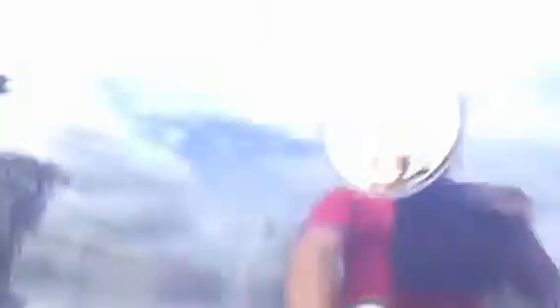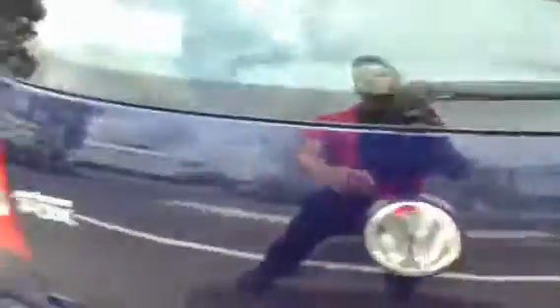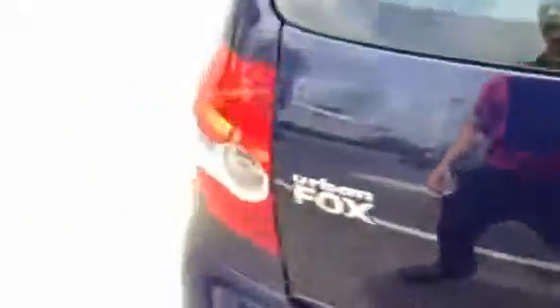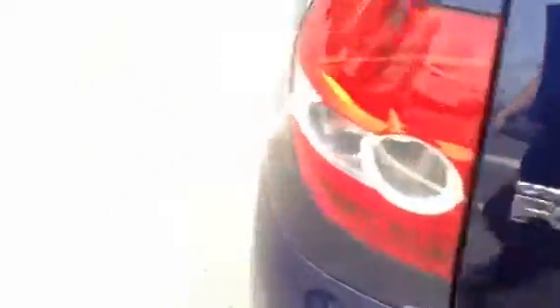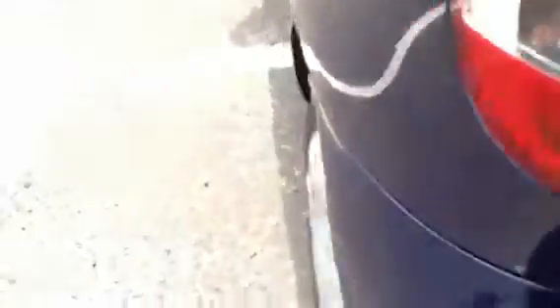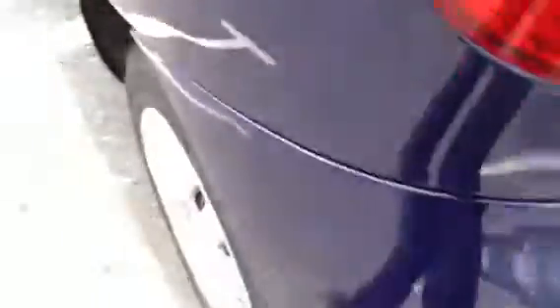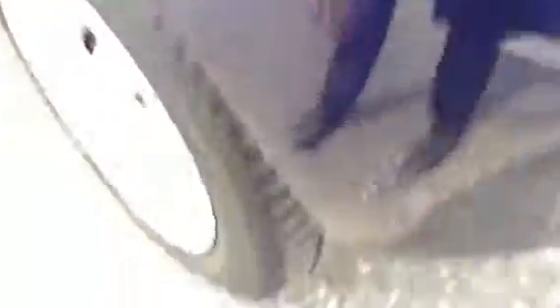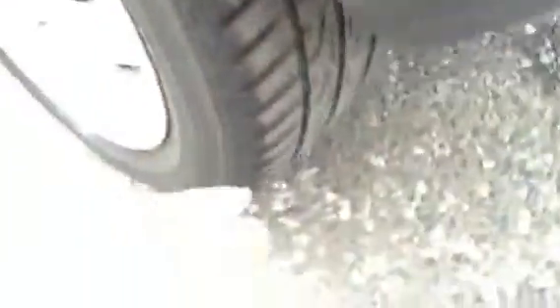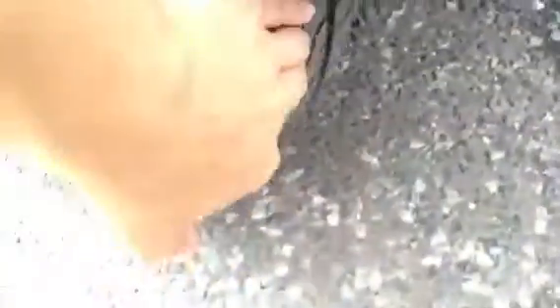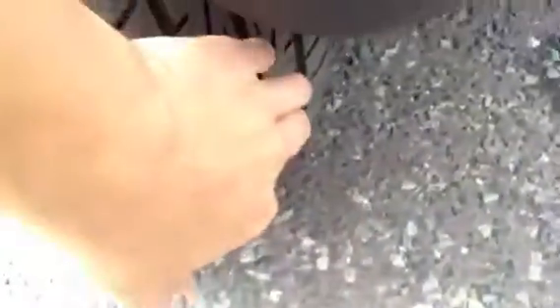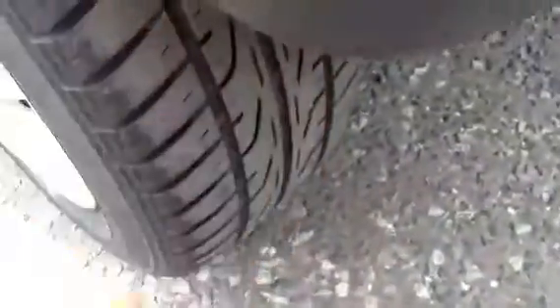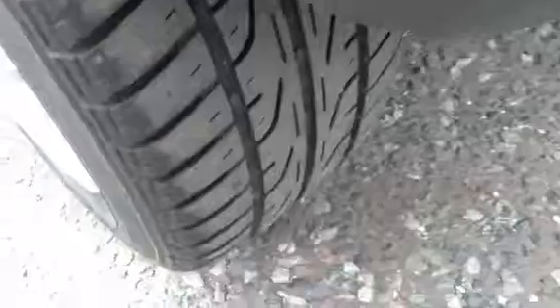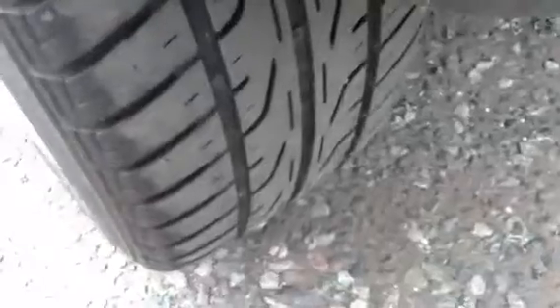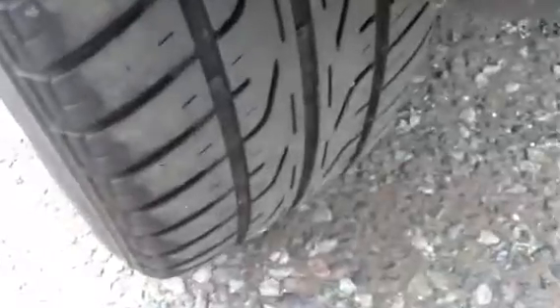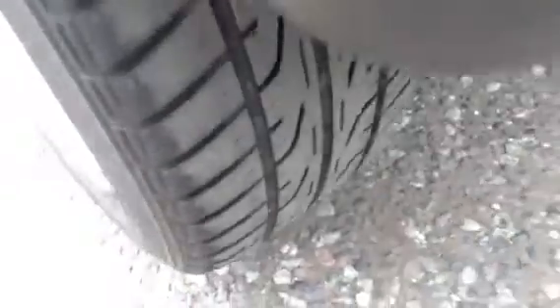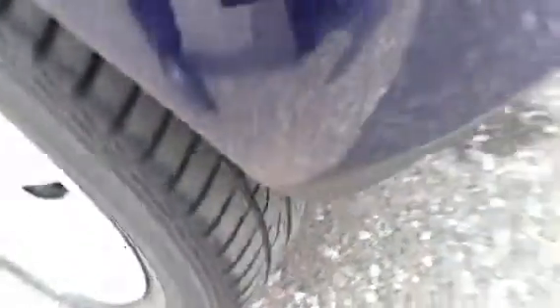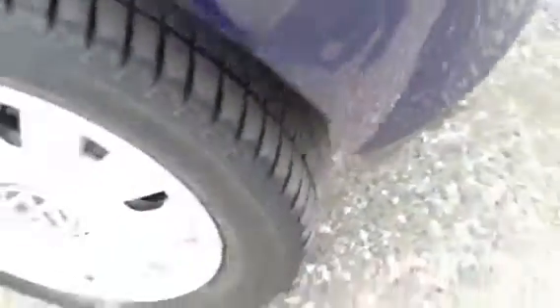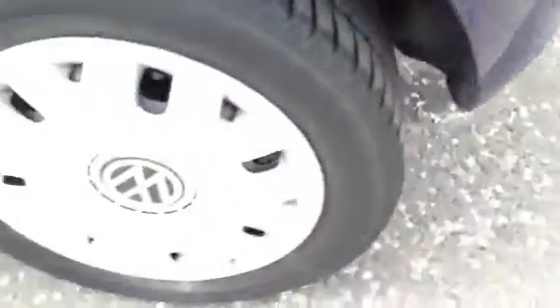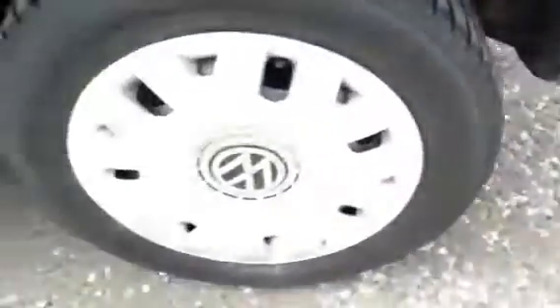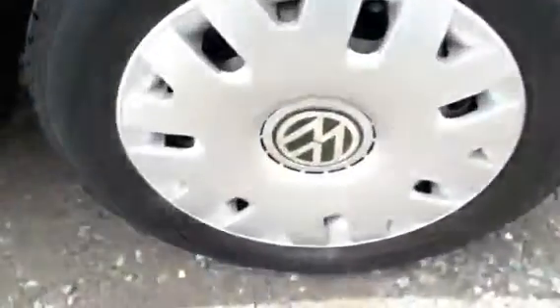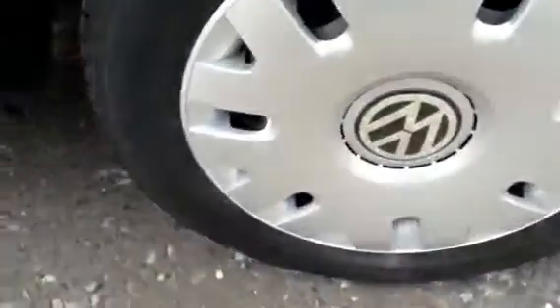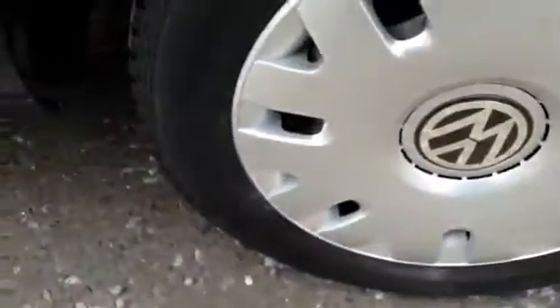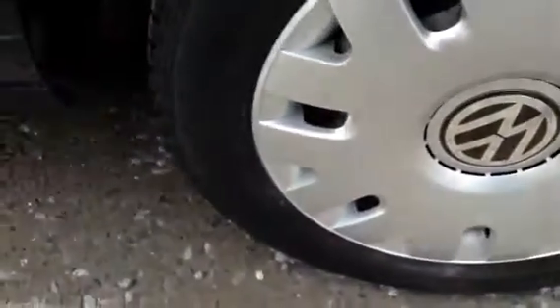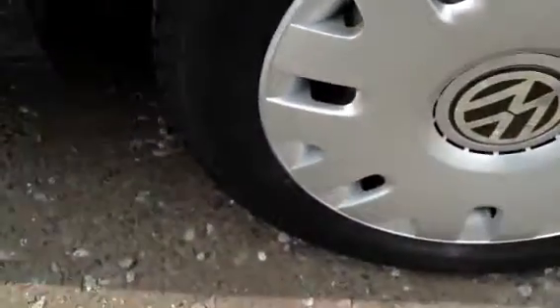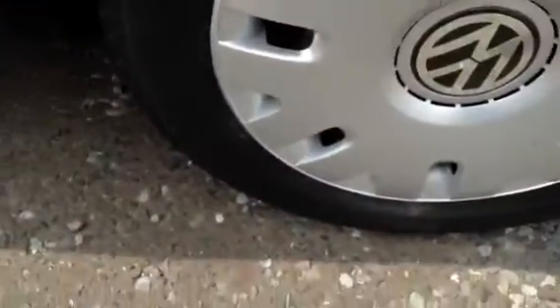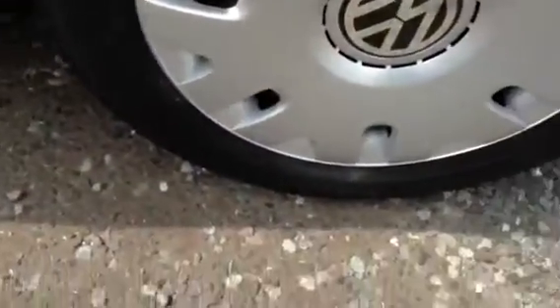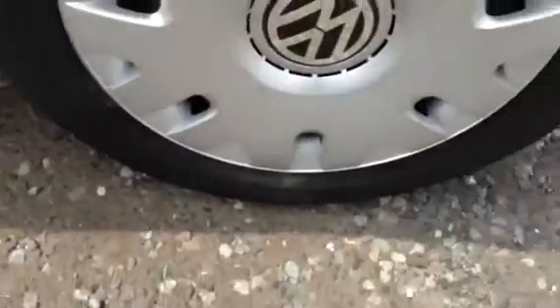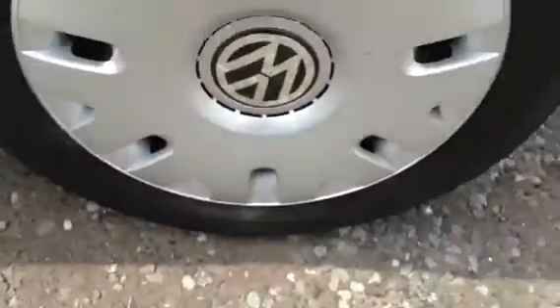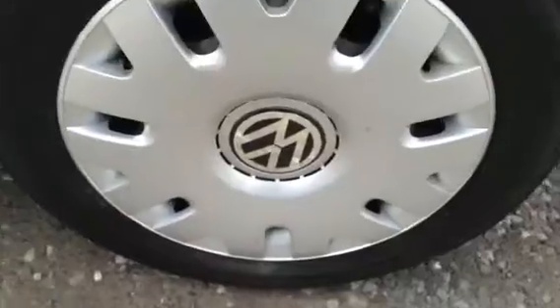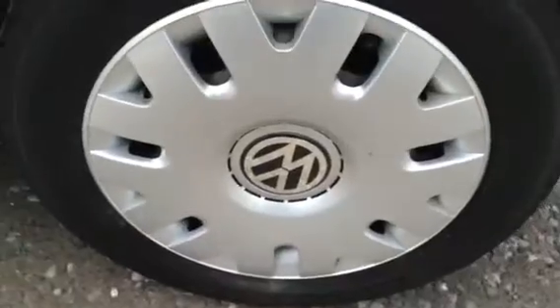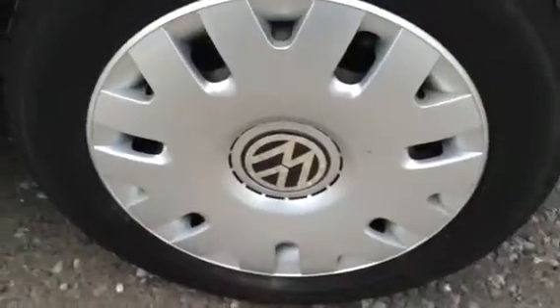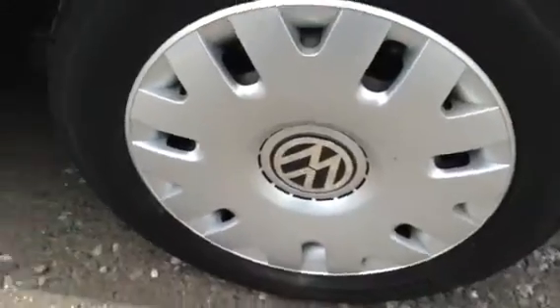Moving around to the nearside rear tyre, we're looking at a good three to four millimetres. The nearside rear hubcap appears to be in very nice condition with just one or two light scratches.